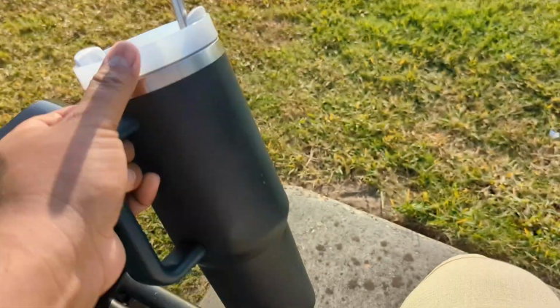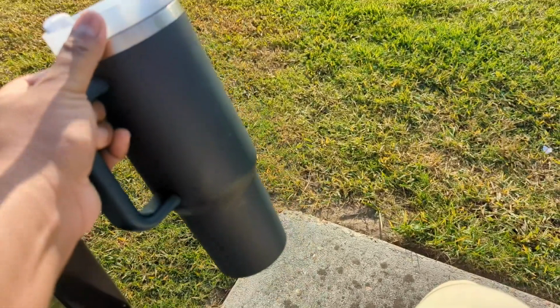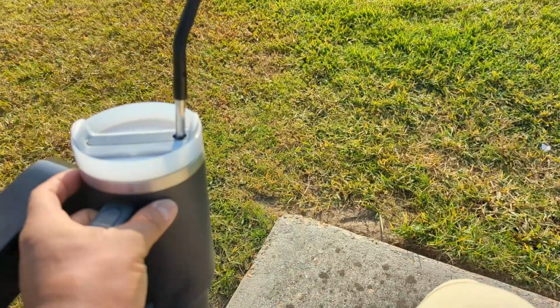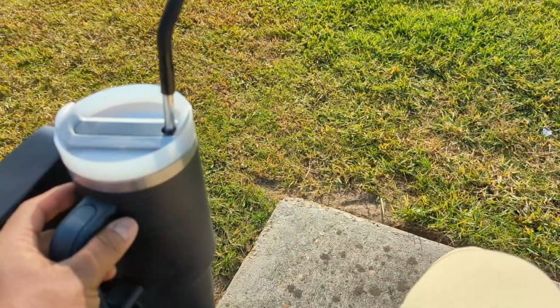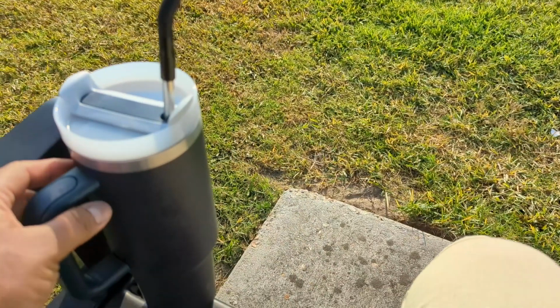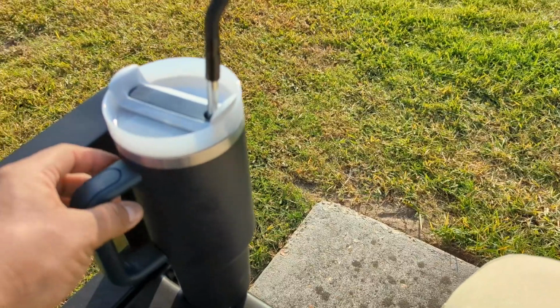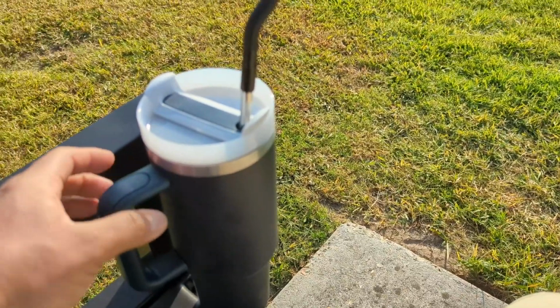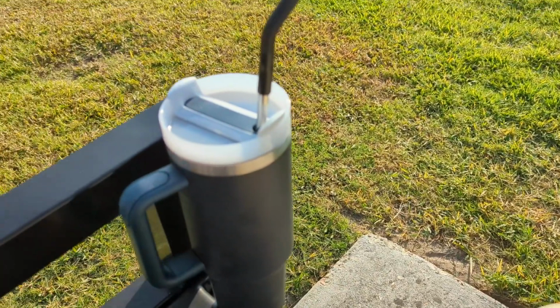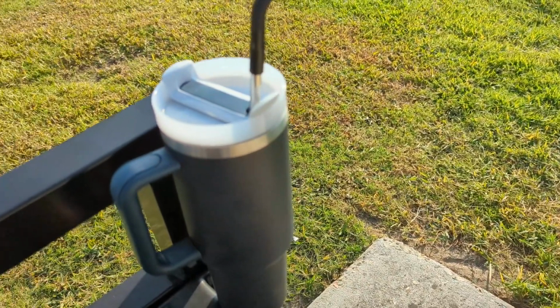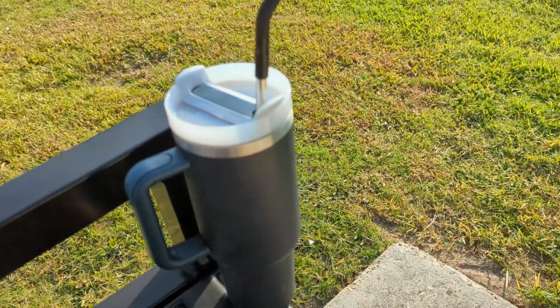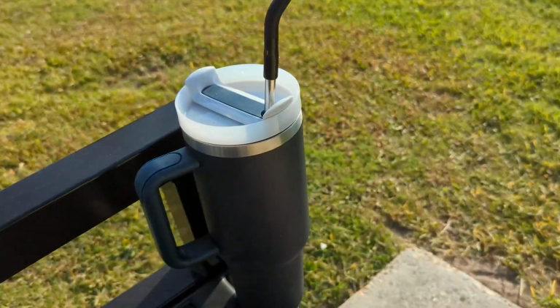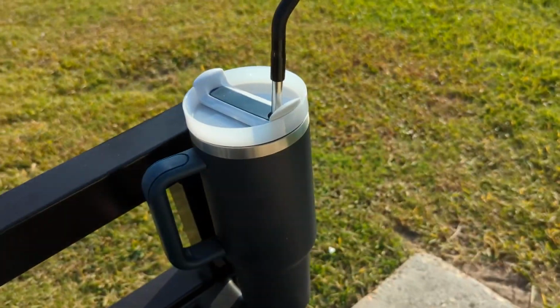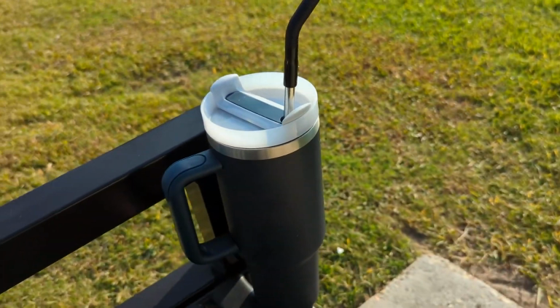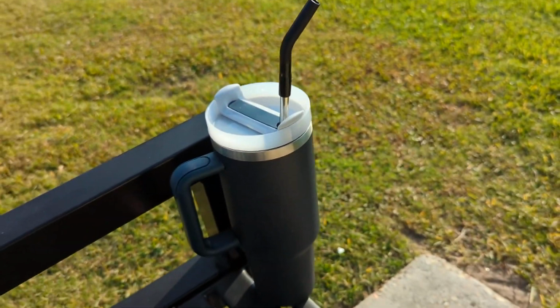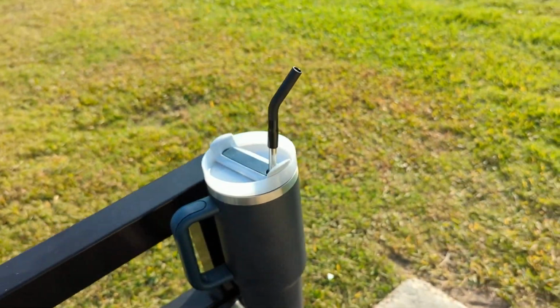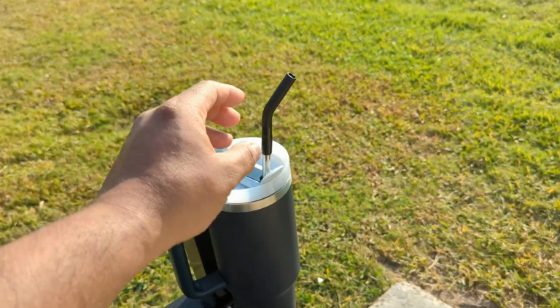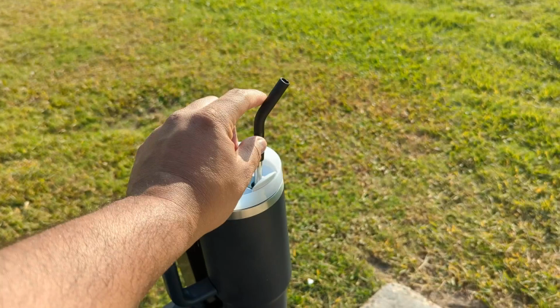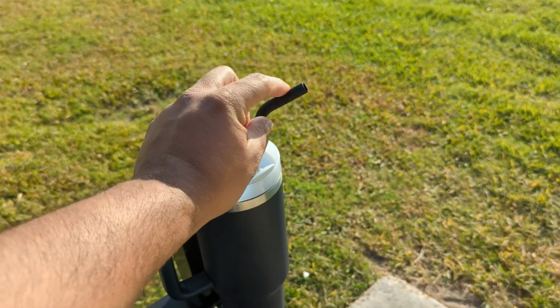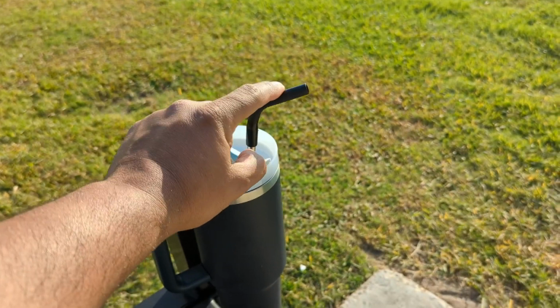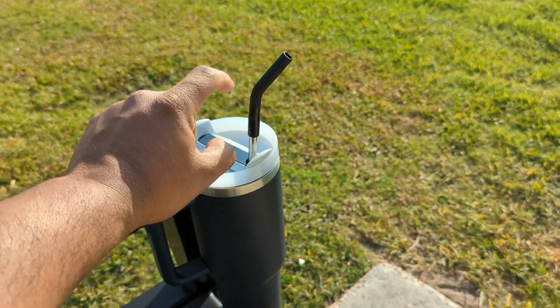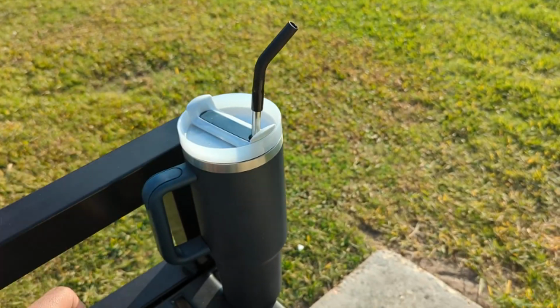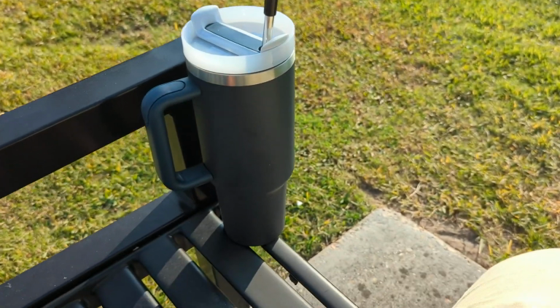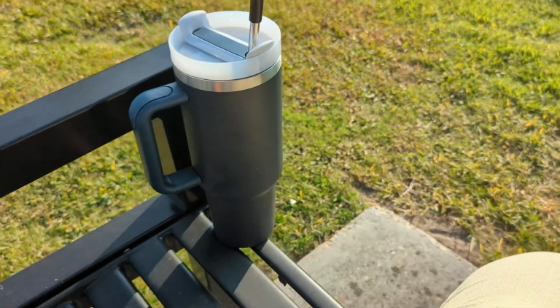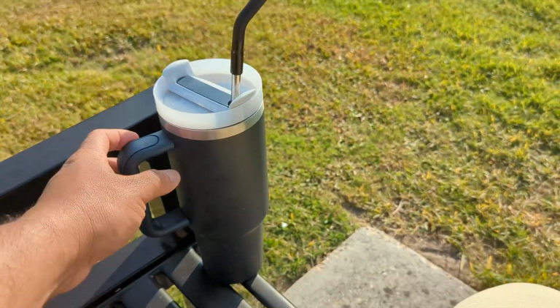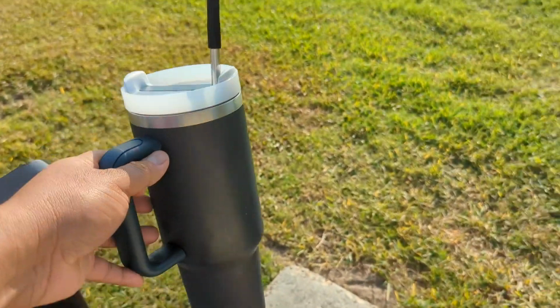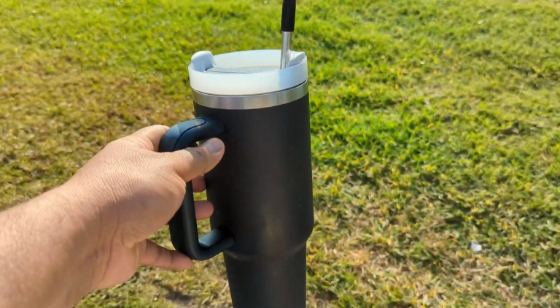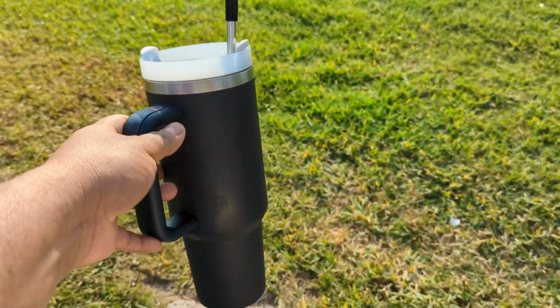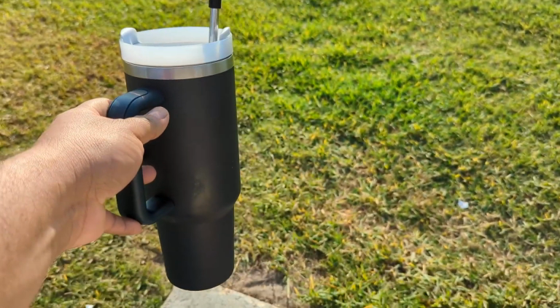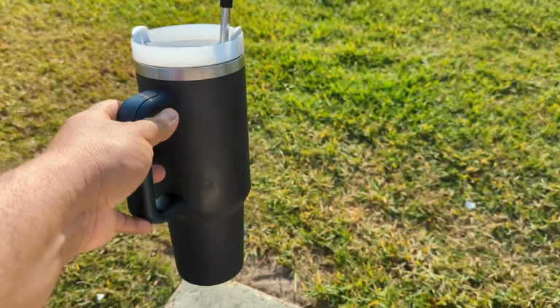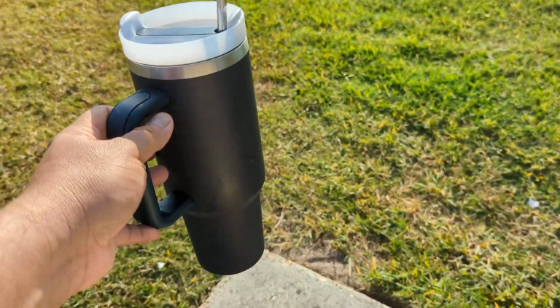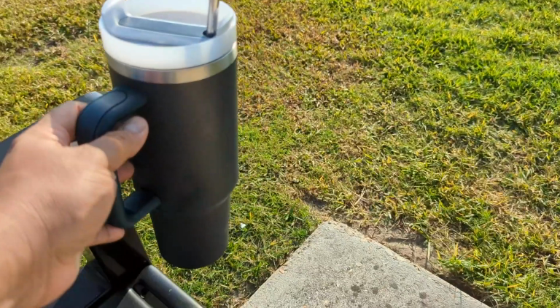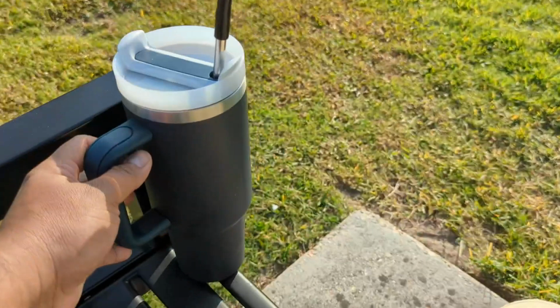Other than that, it looks nice, it feels sturdy. This is gum. I think it's okay for $20.